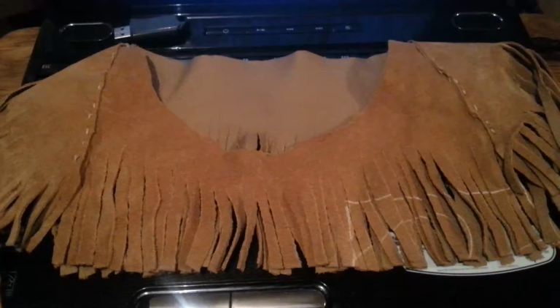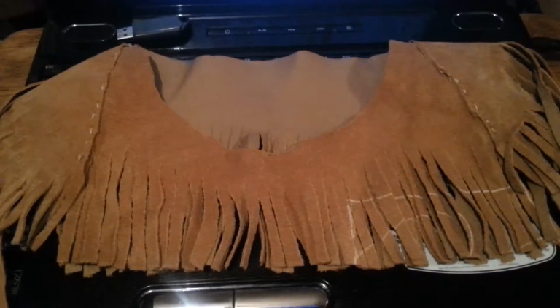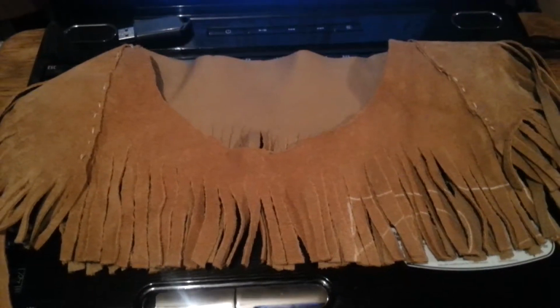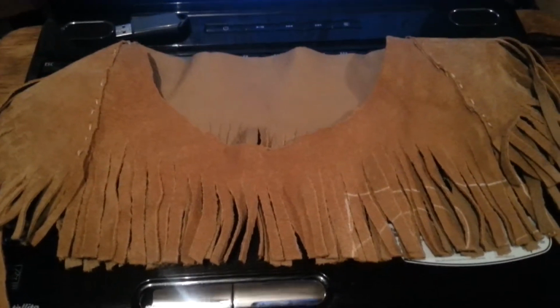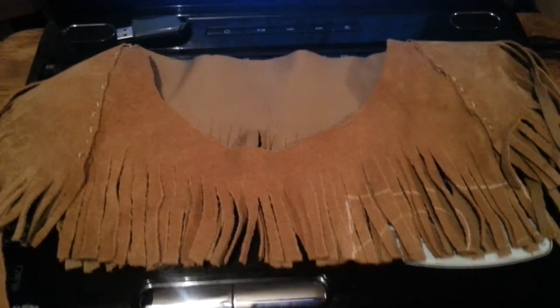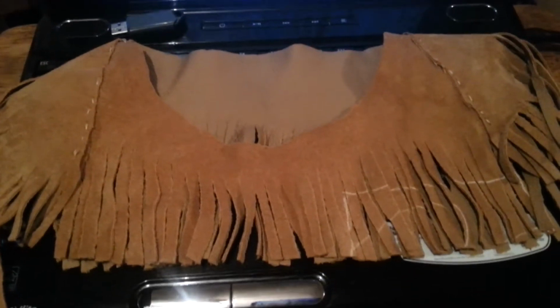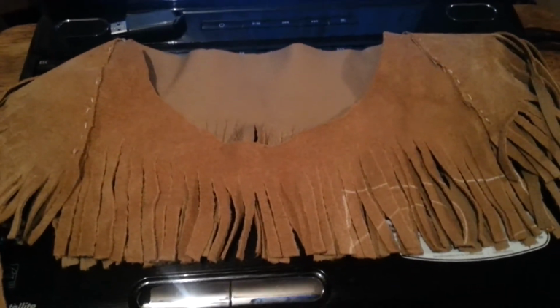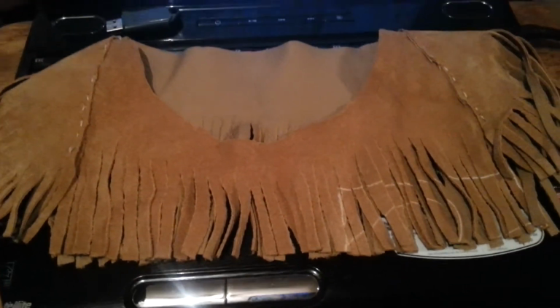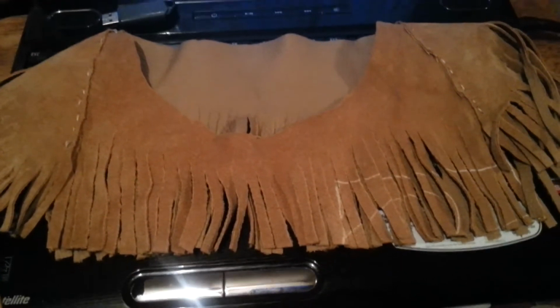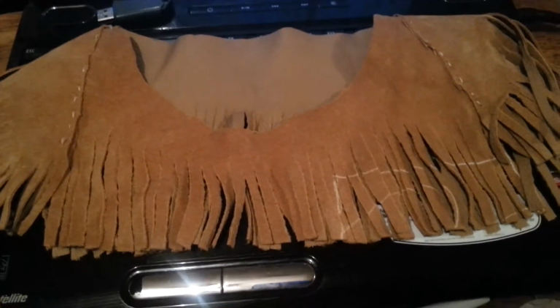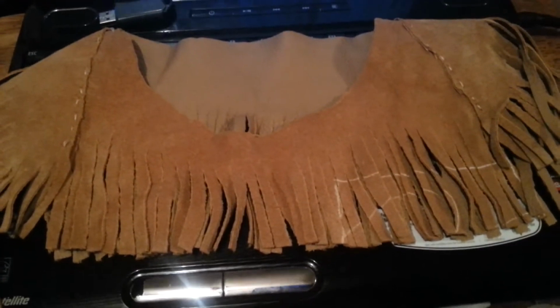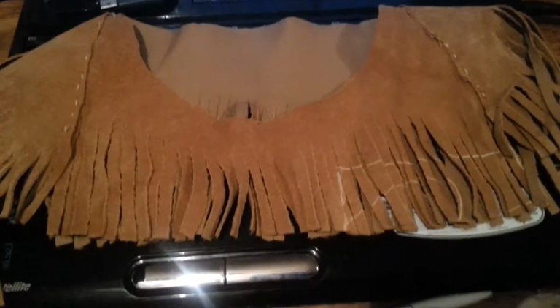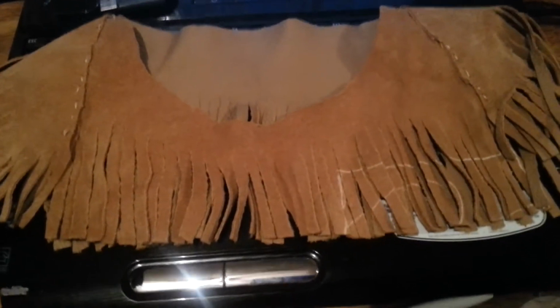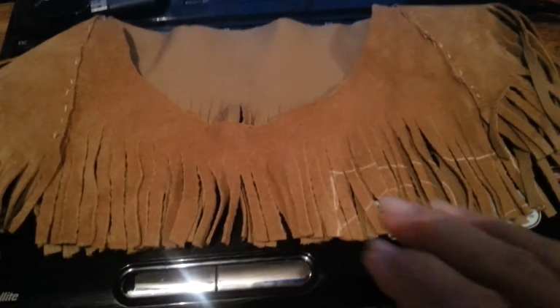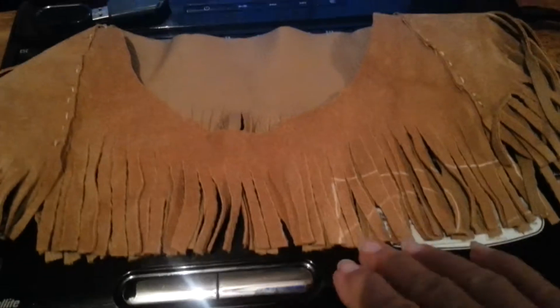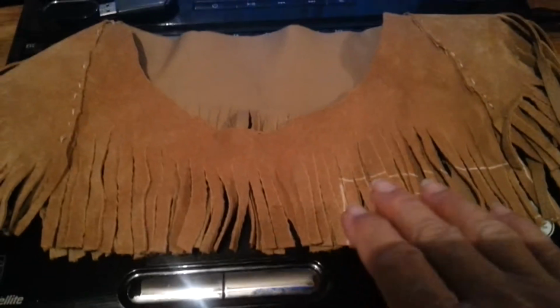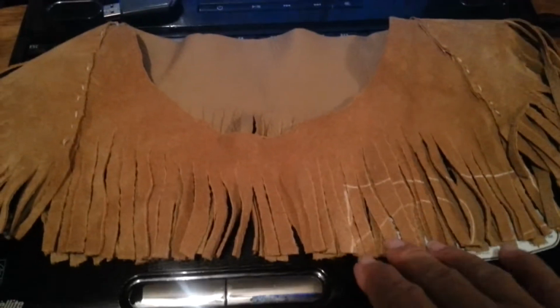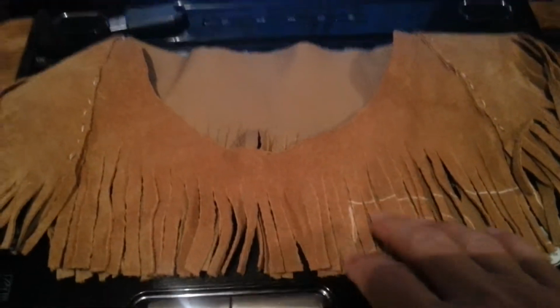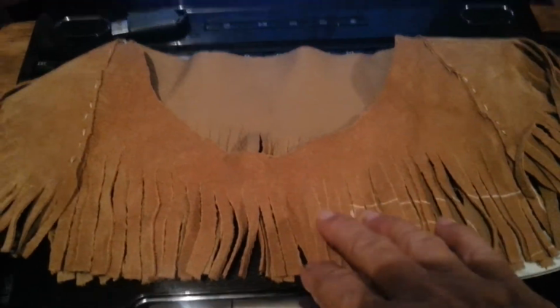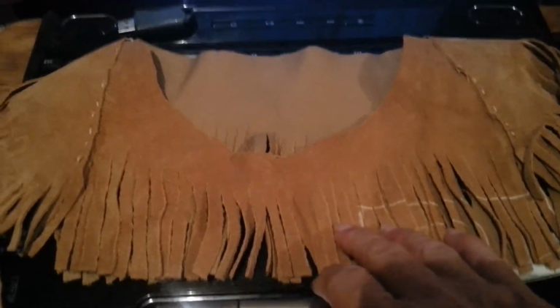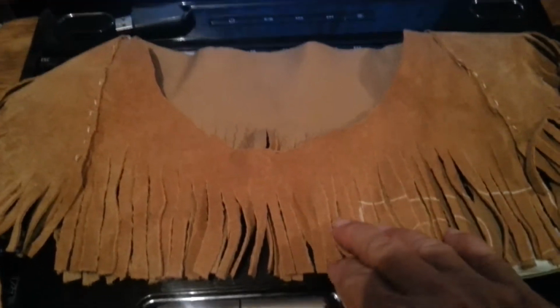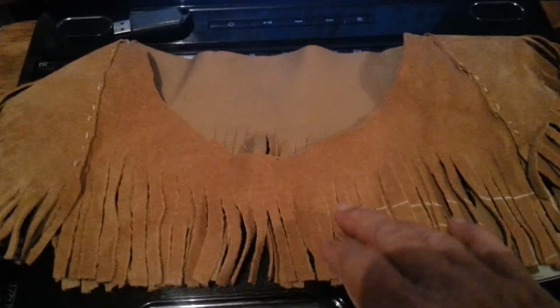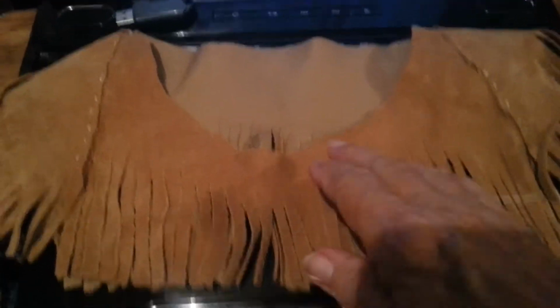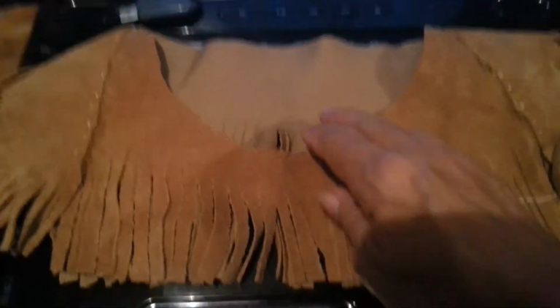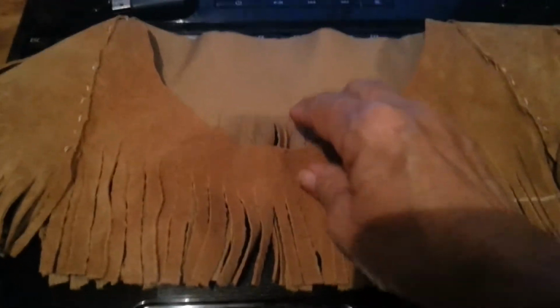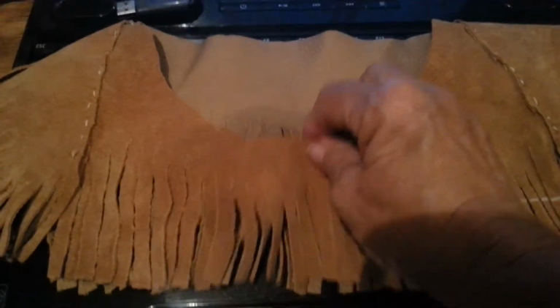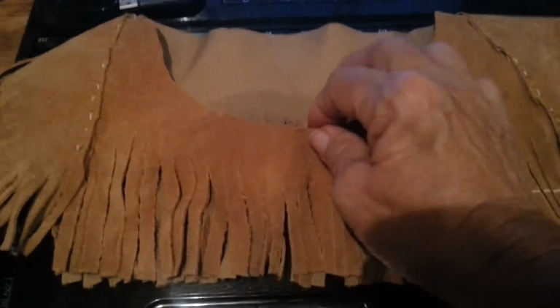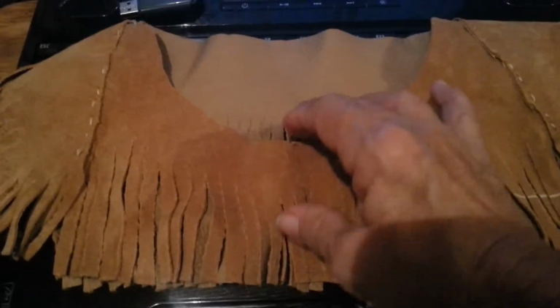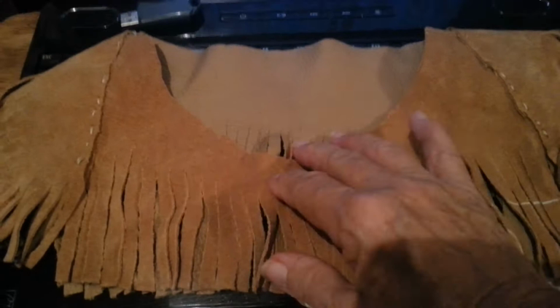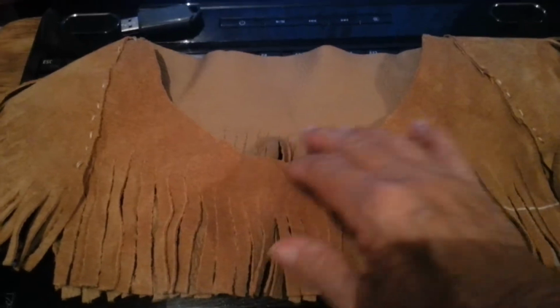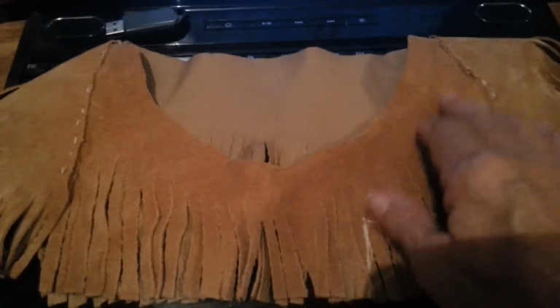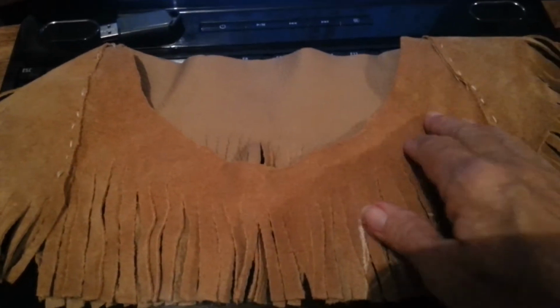Welcome to Homesteading the Pioneer Way. This is the thing I was working on earlier — I have finished it.